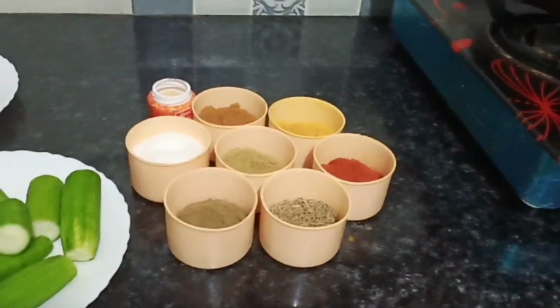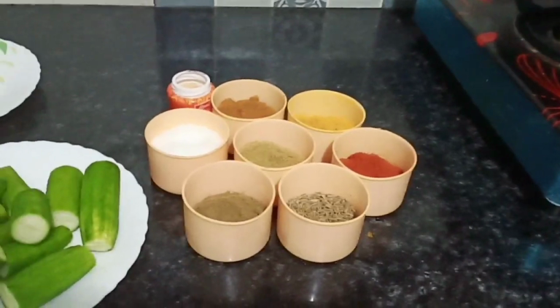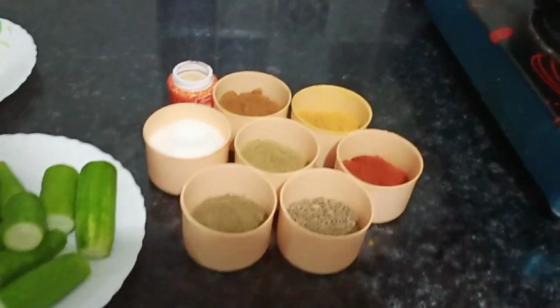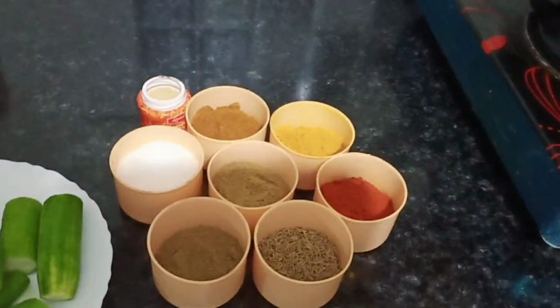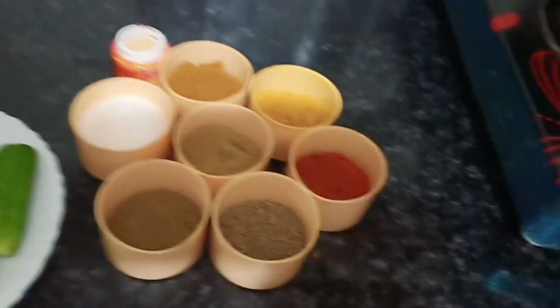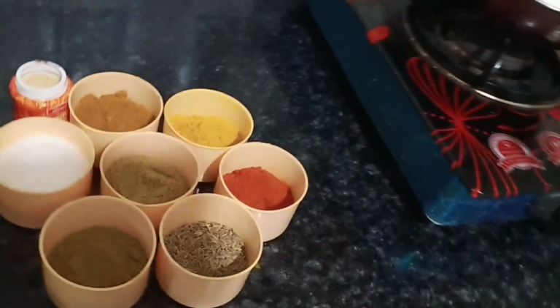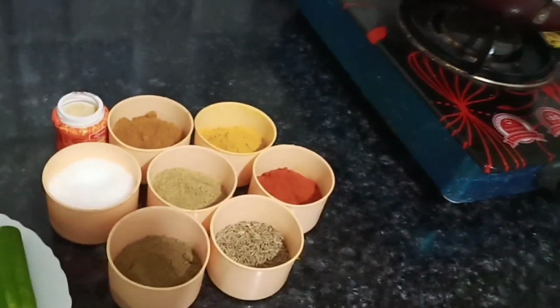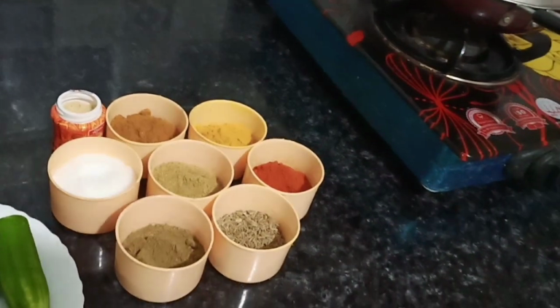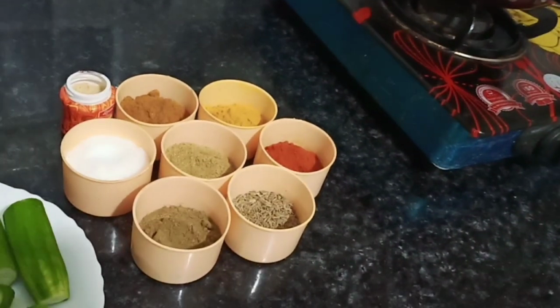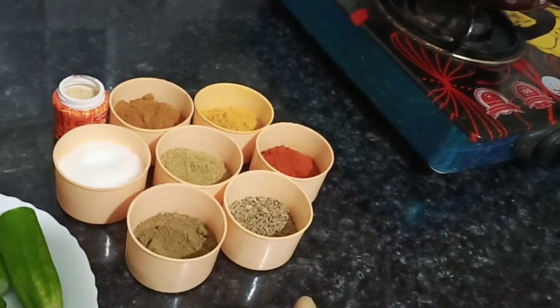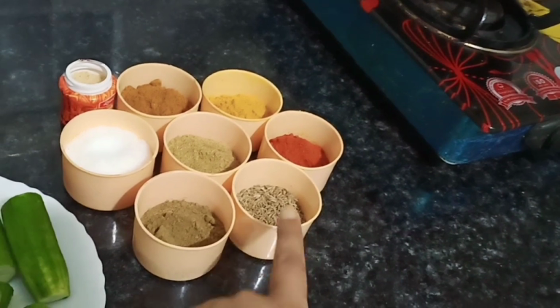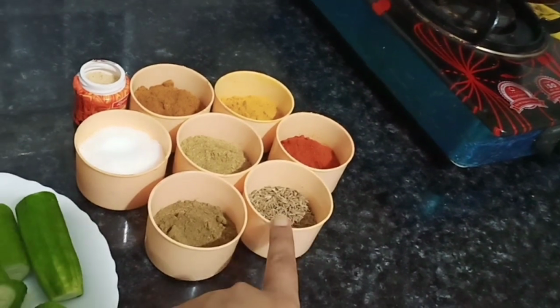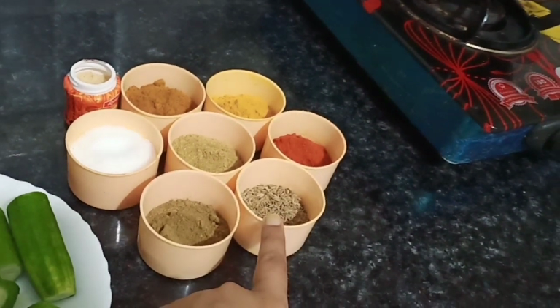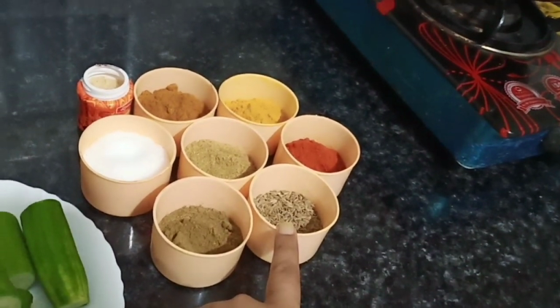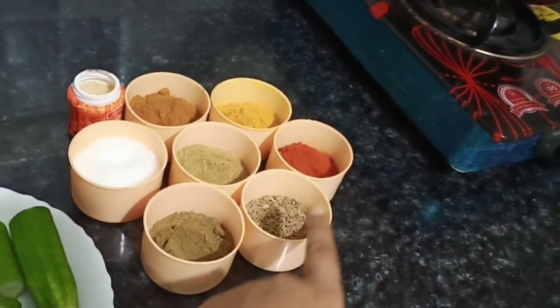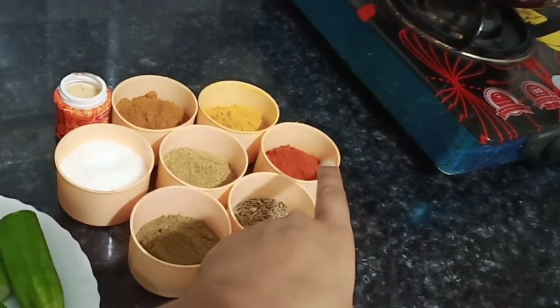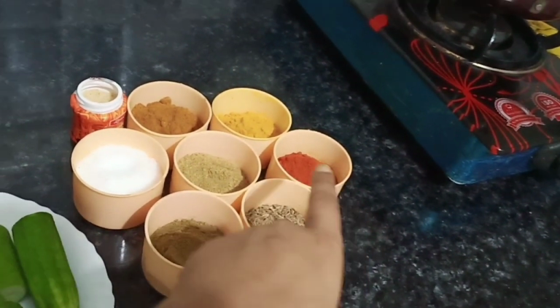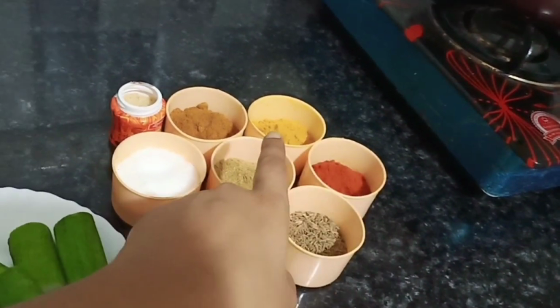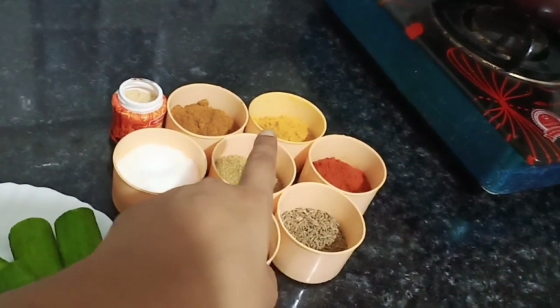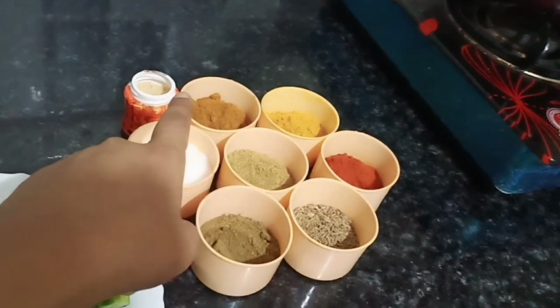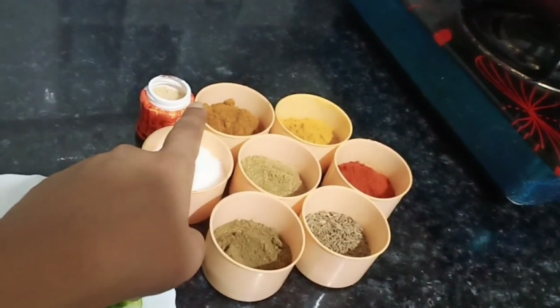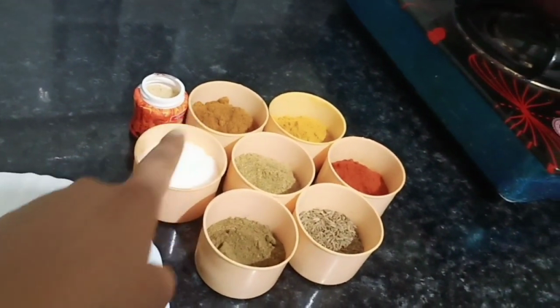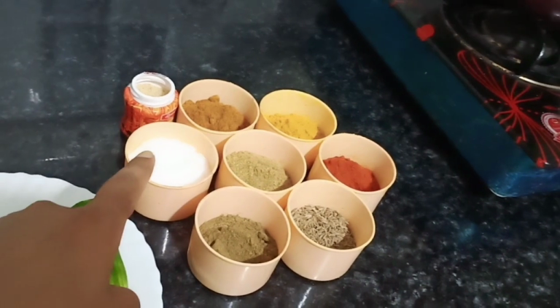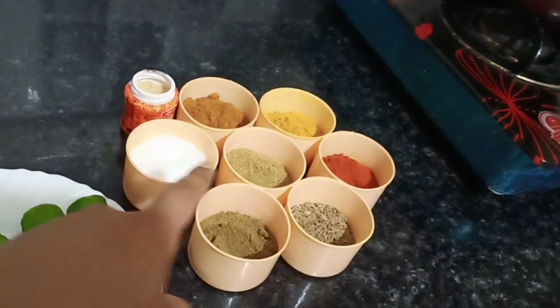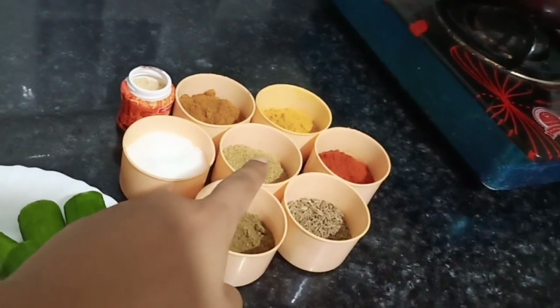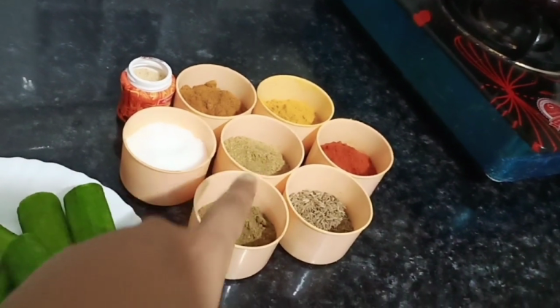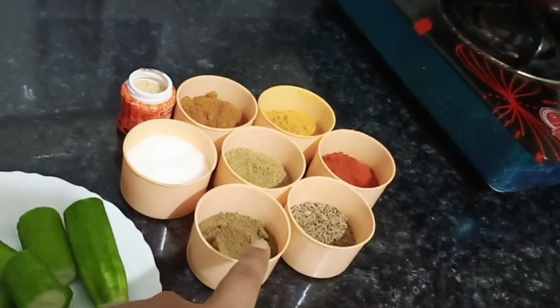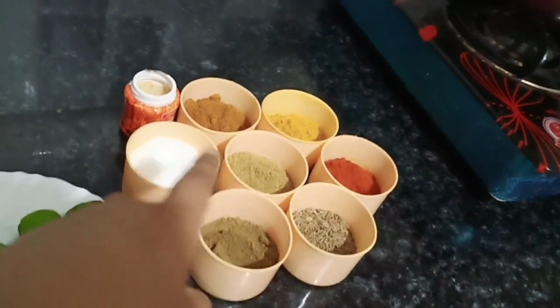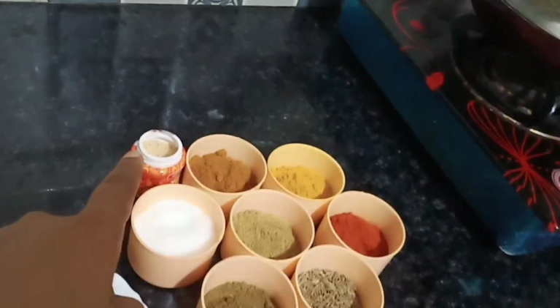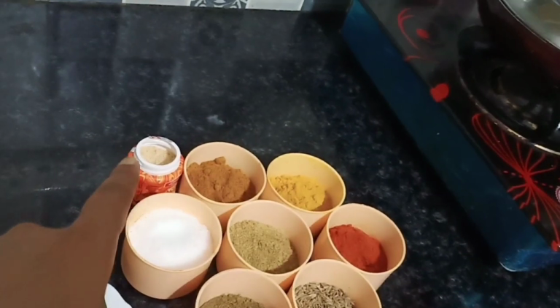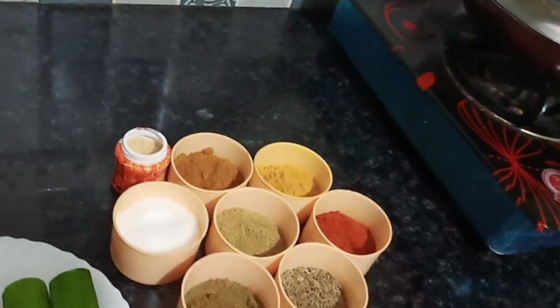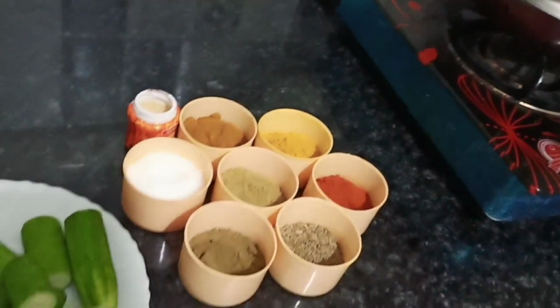I have a little masala that we will use in this recipe: jeera, lal mirchi powder, haldi, kitchen king masala, namak, dhaniya powder, garam masala, and hing.